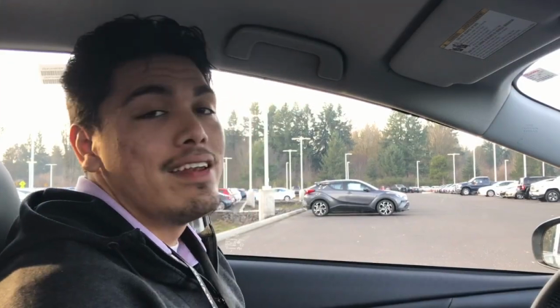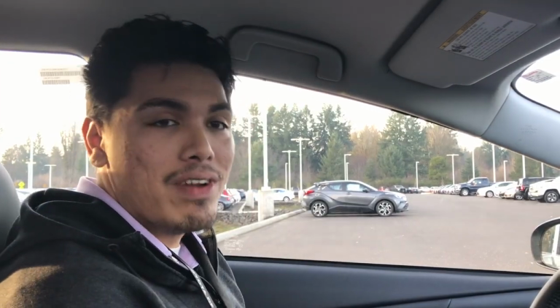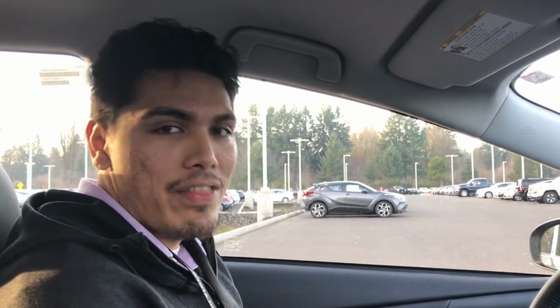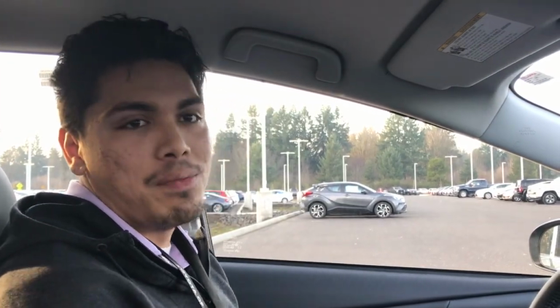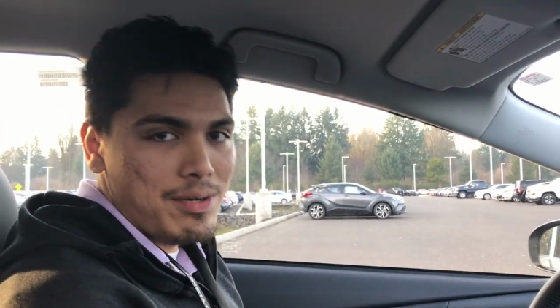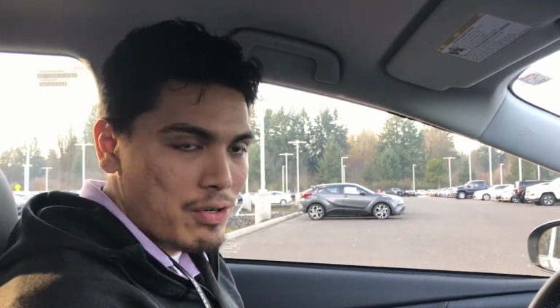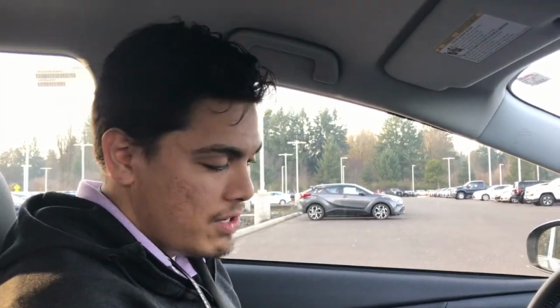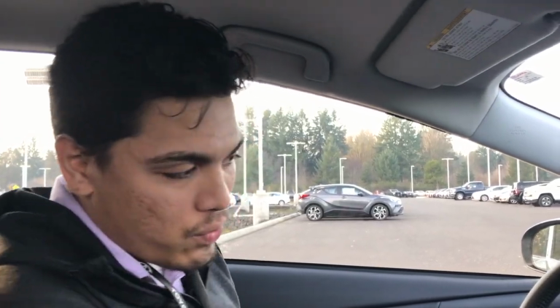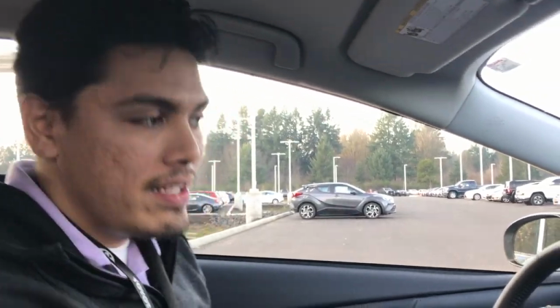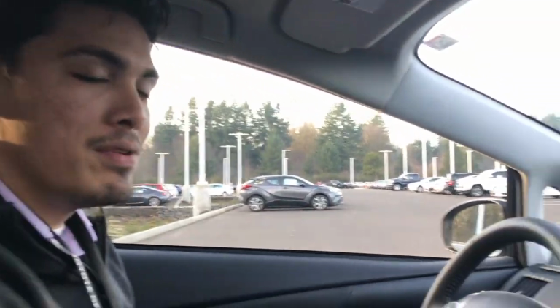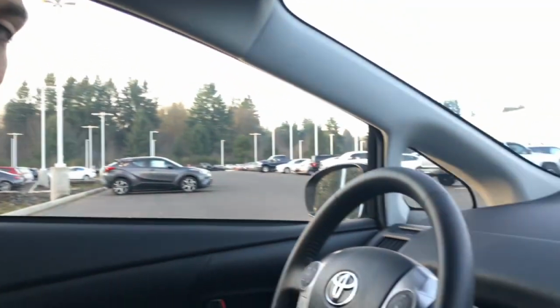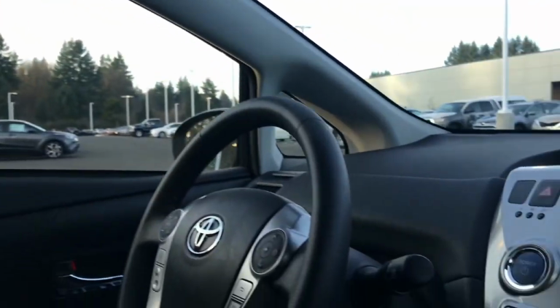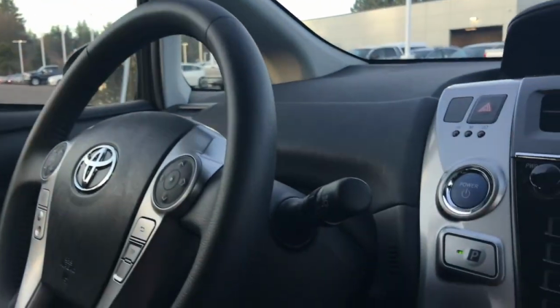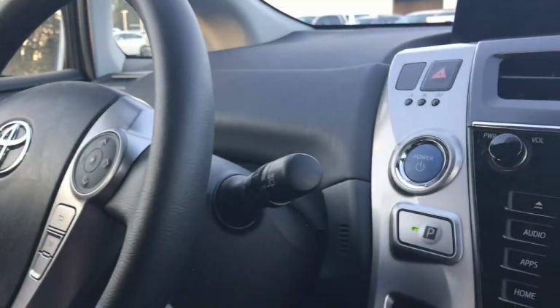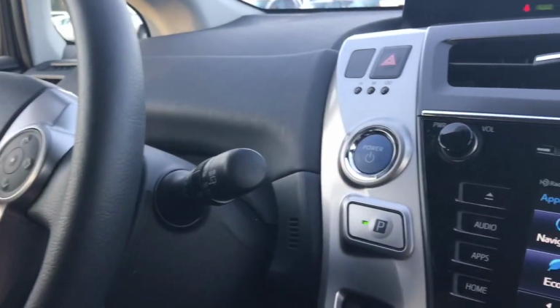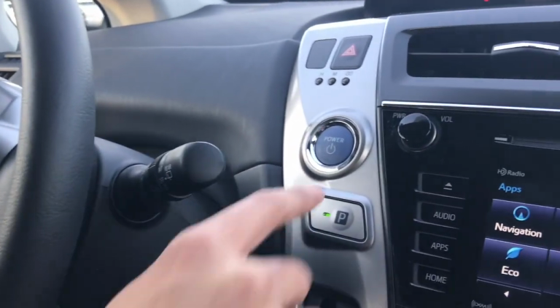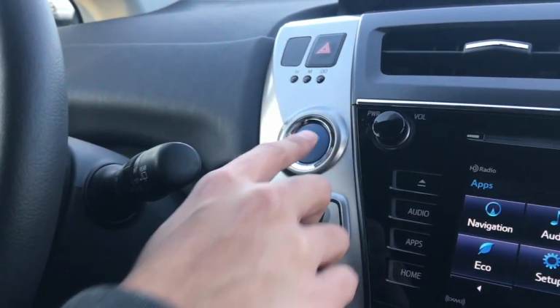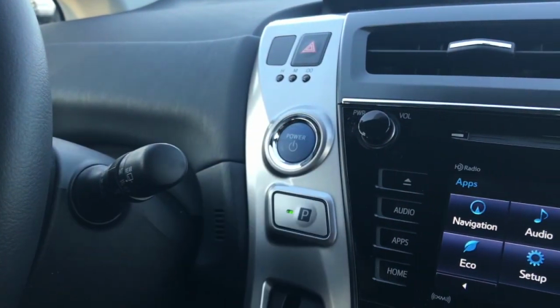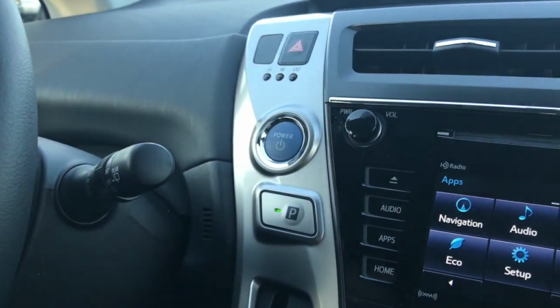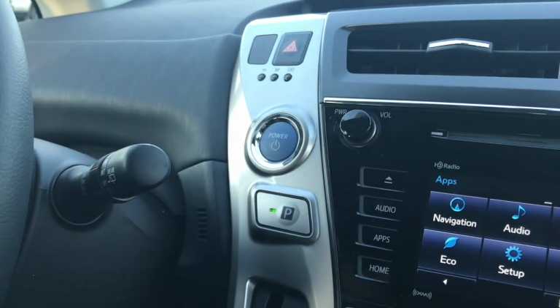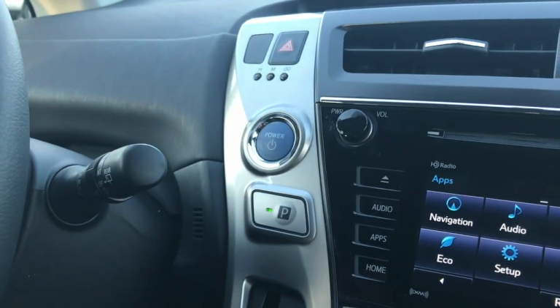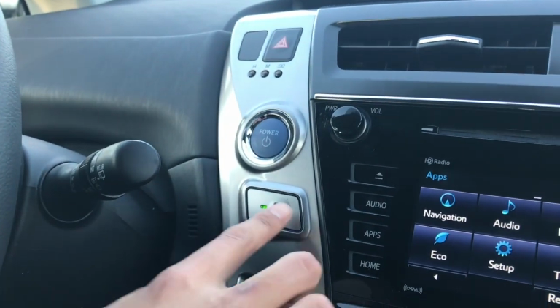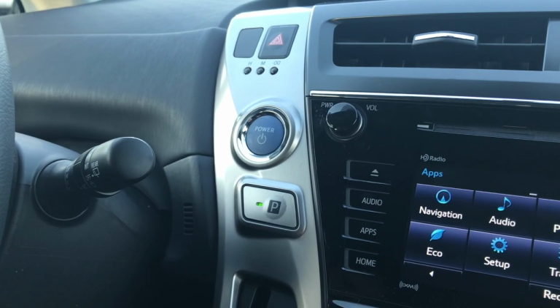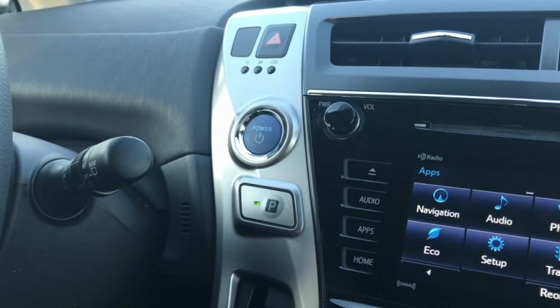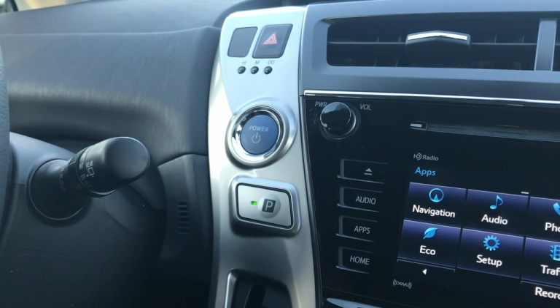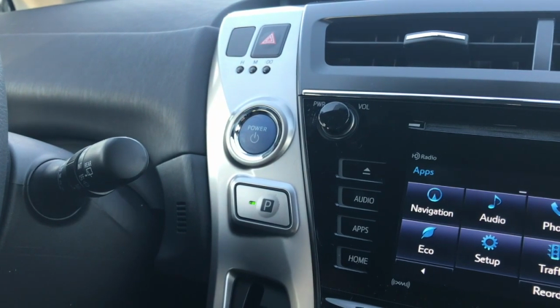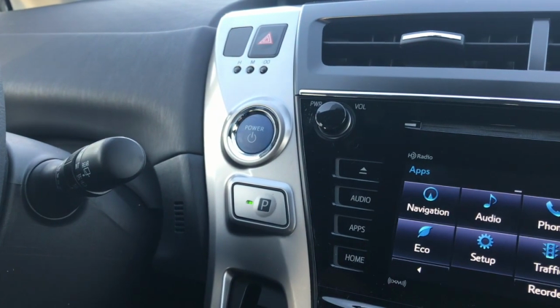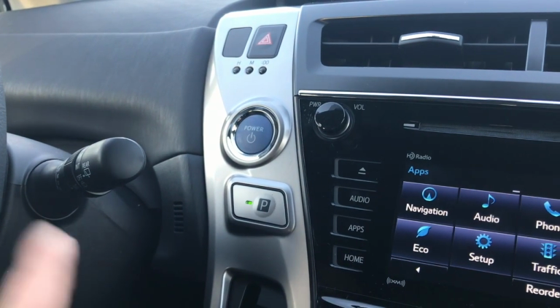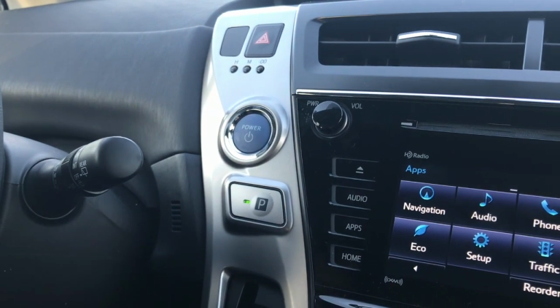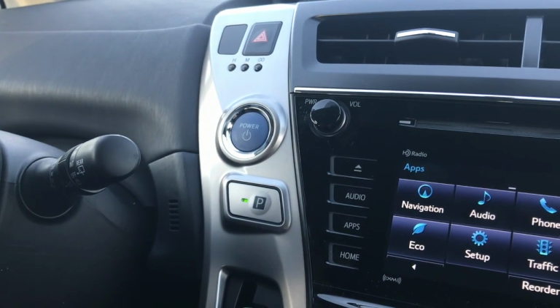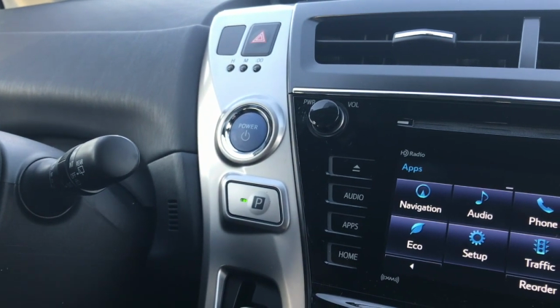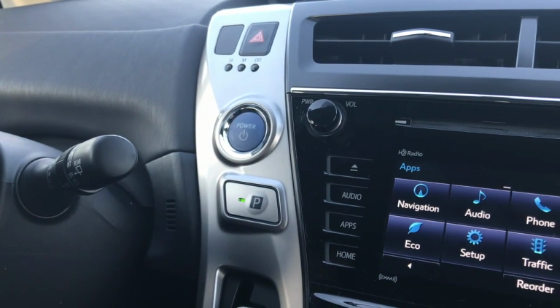Now that we're in the car, there are a couple of things I would like to go over. First, it is a push to start. You apply pressure to the brake with your foot and you start the ignition here, and right below that is the parking button — that's how you put your car into park.